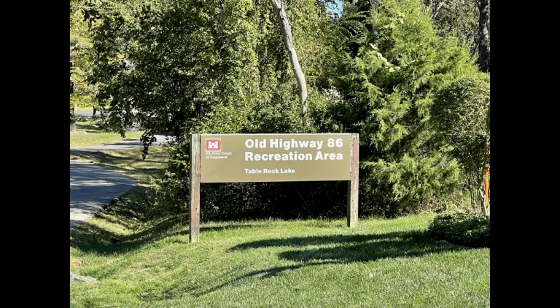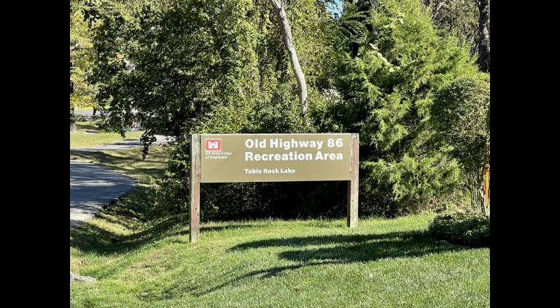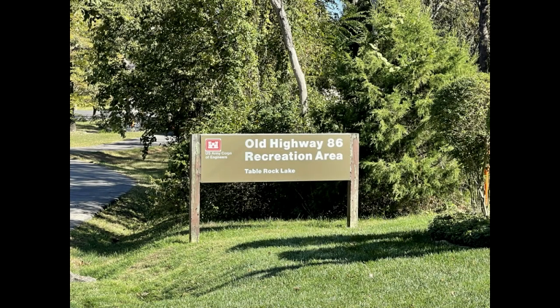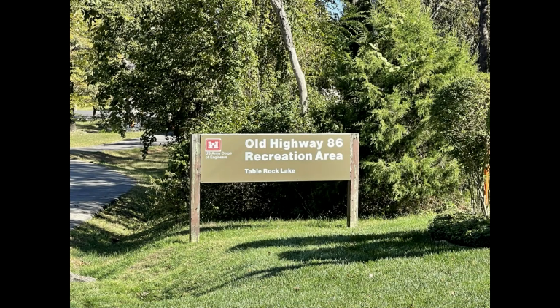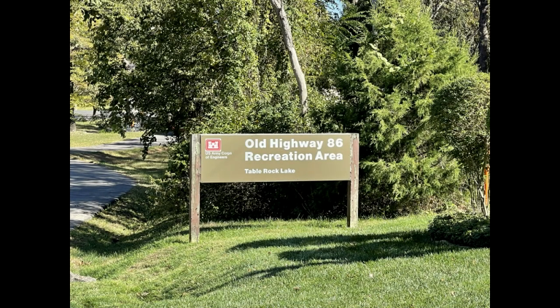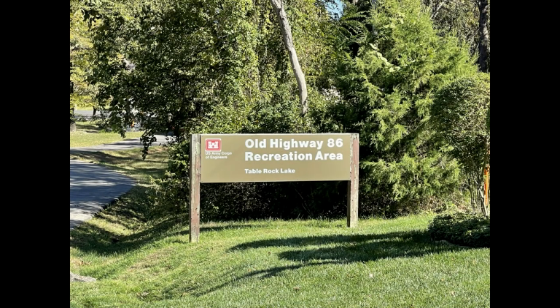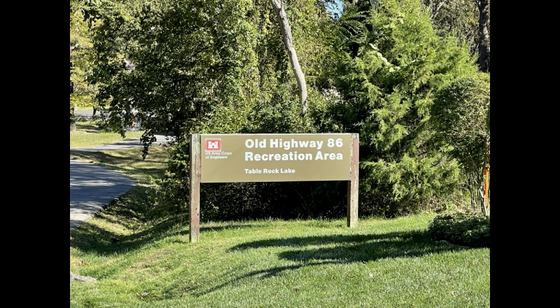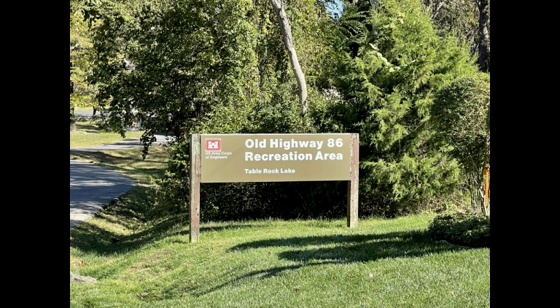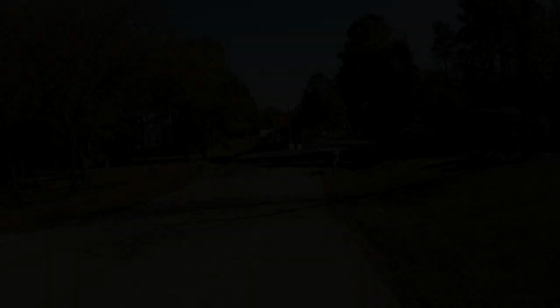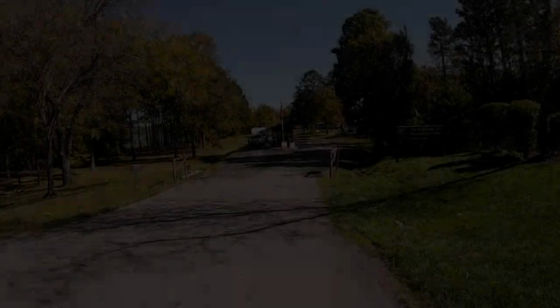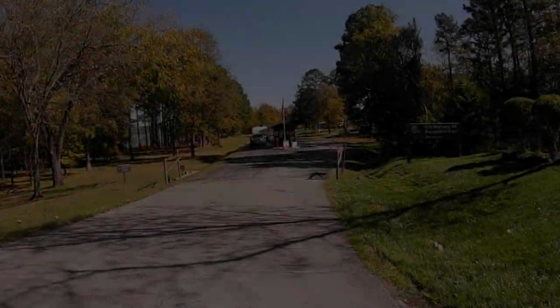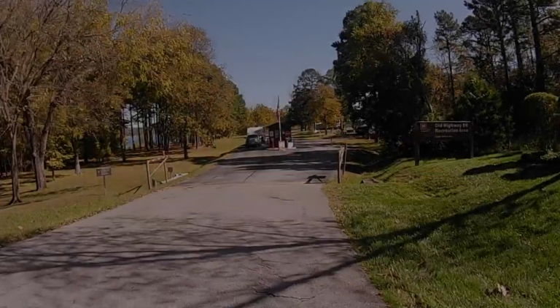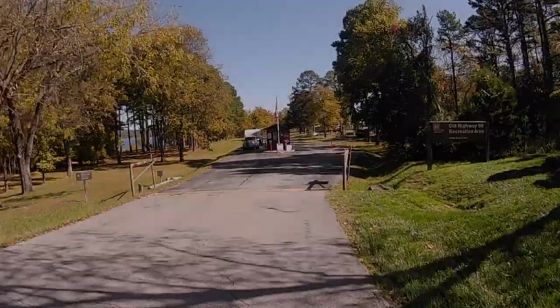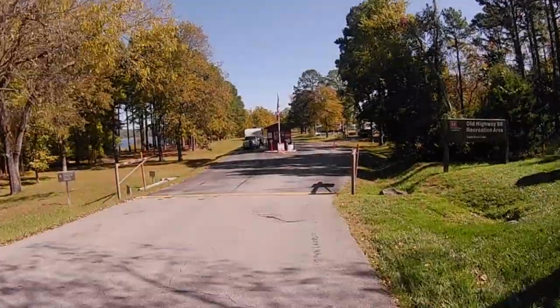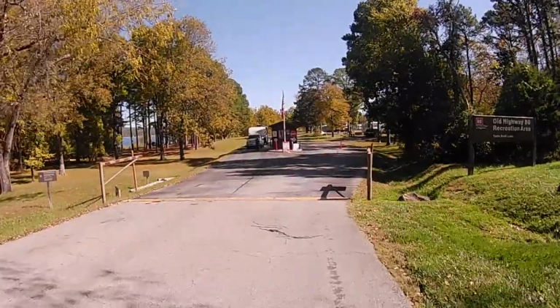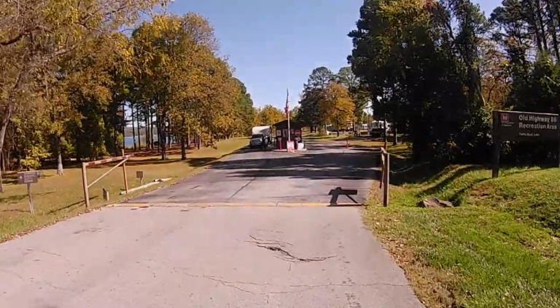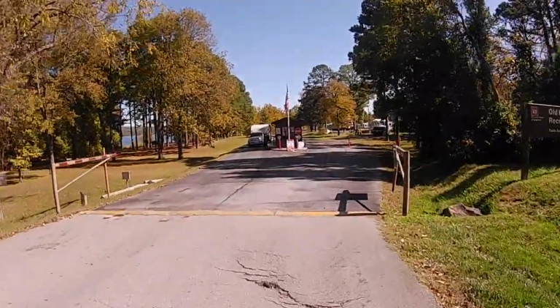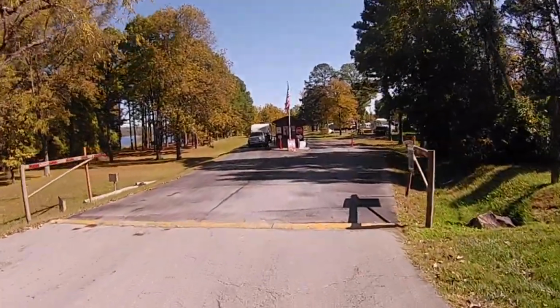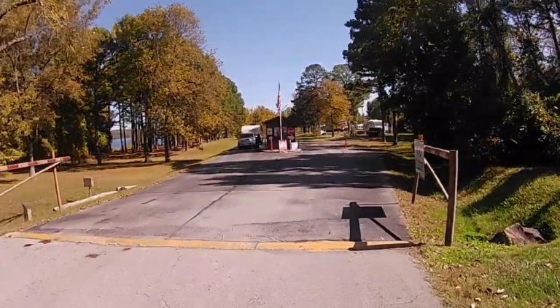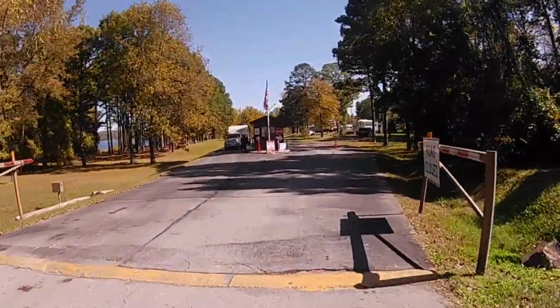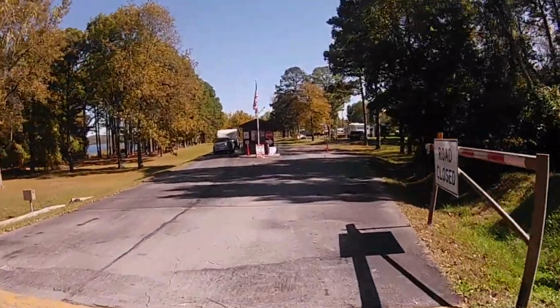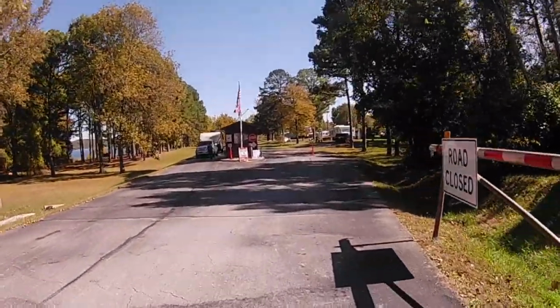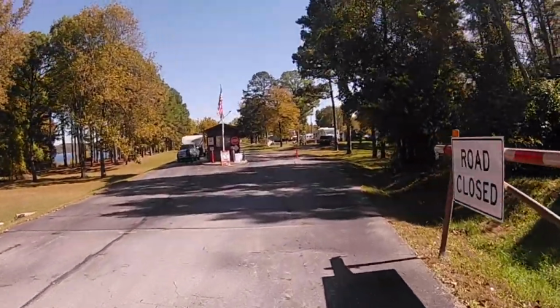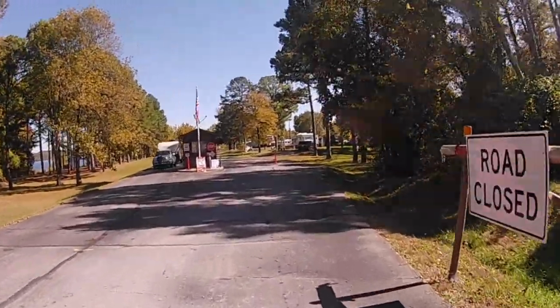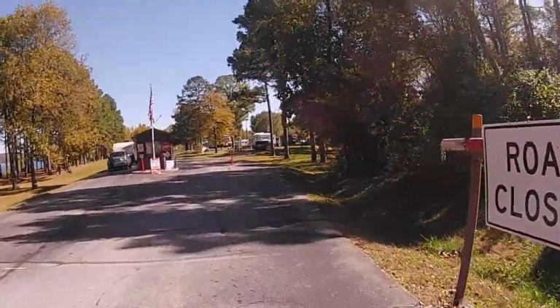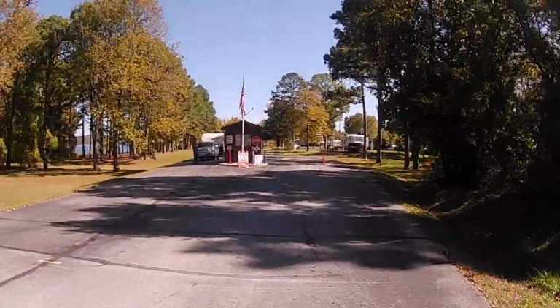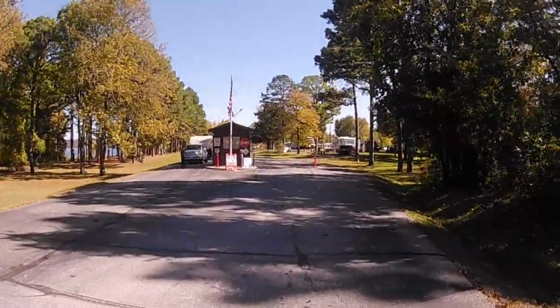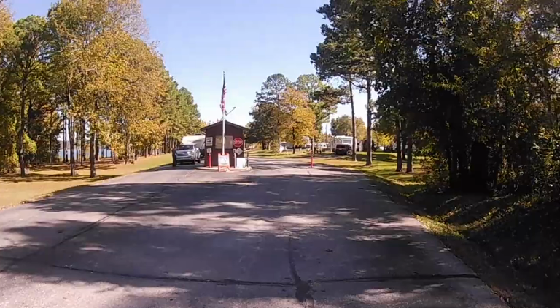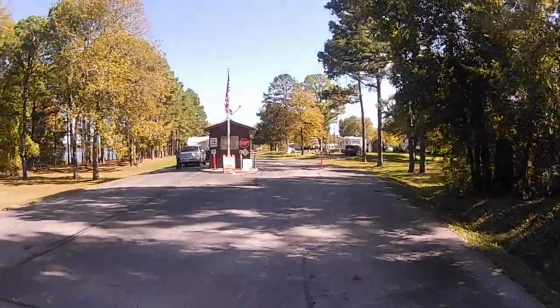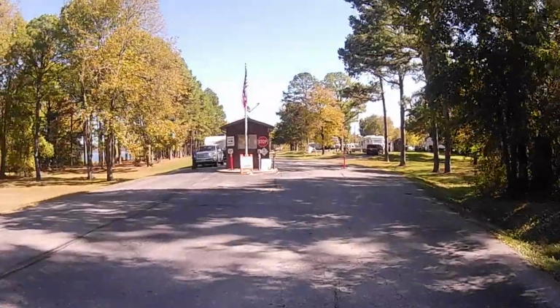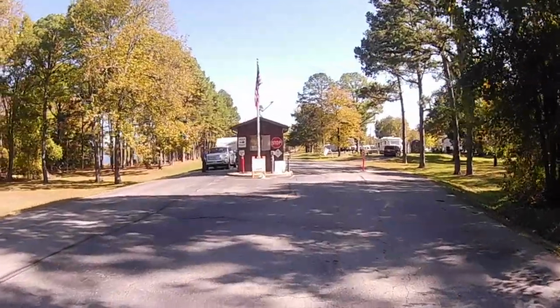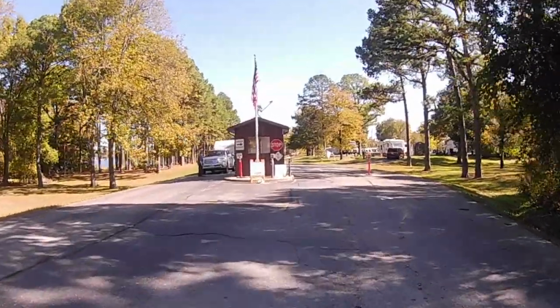Hi everyone and welcome to Flatlander's RV Travels. Come along with us today for a tour of the Old Highway 86 campground located in Blue Eye, Missouri.